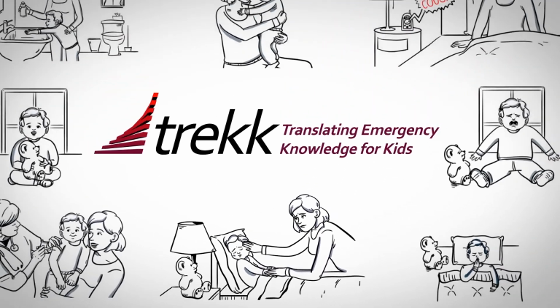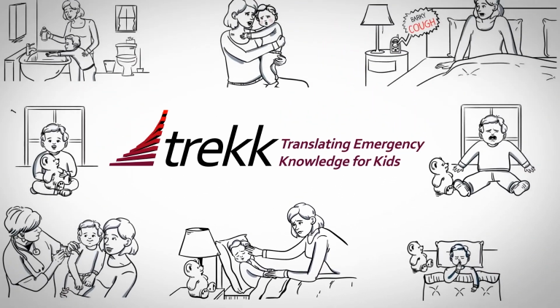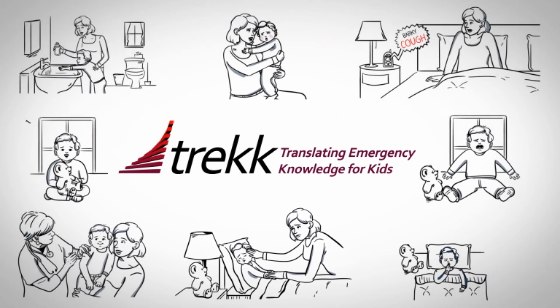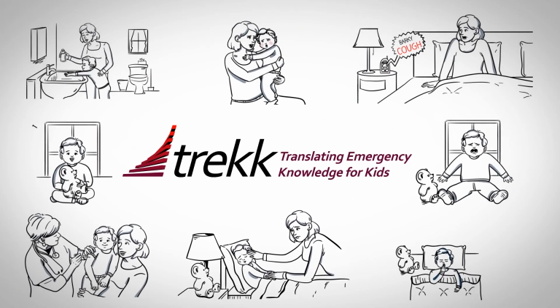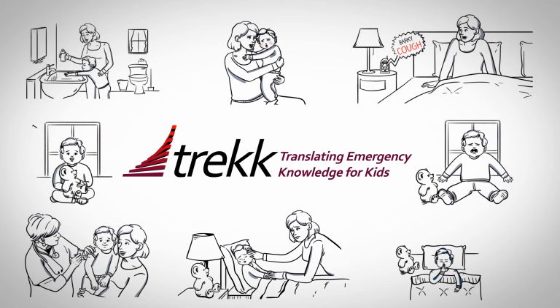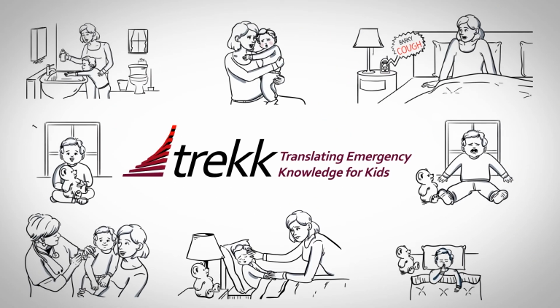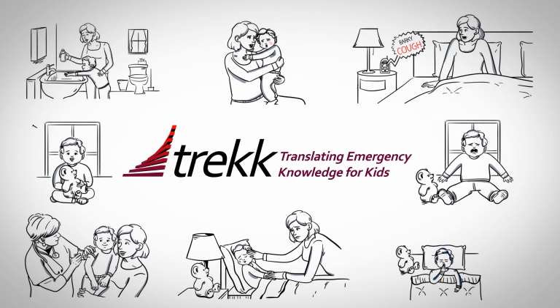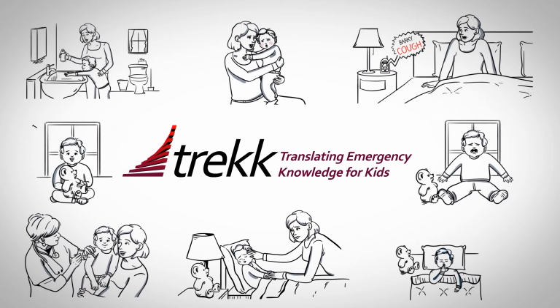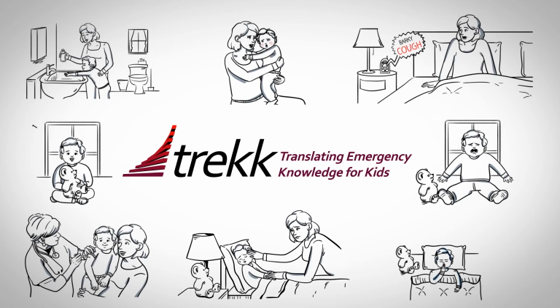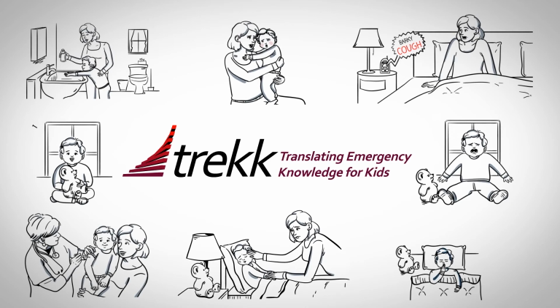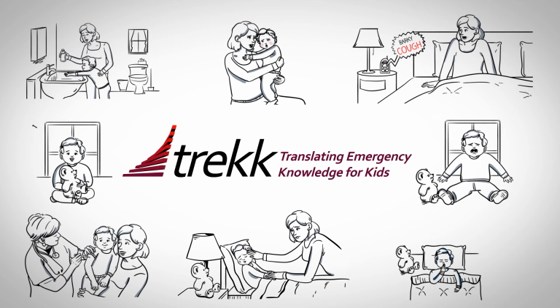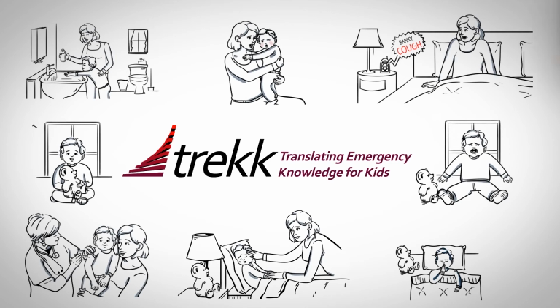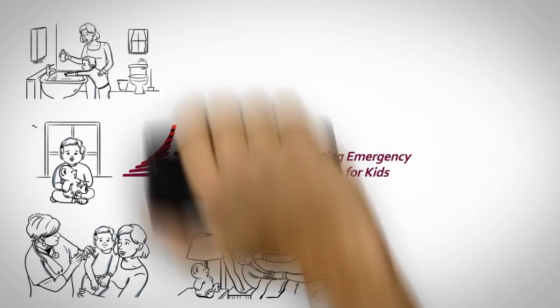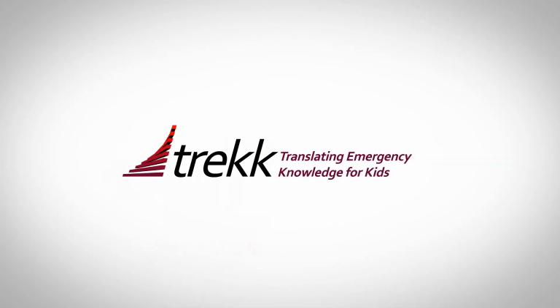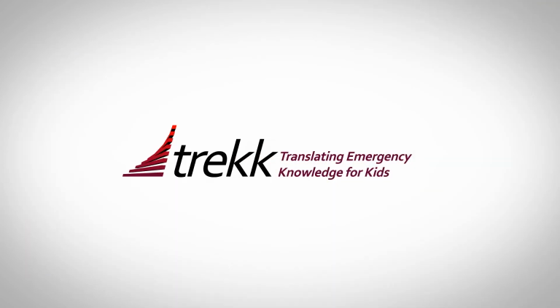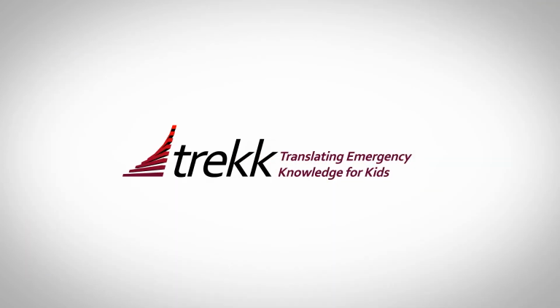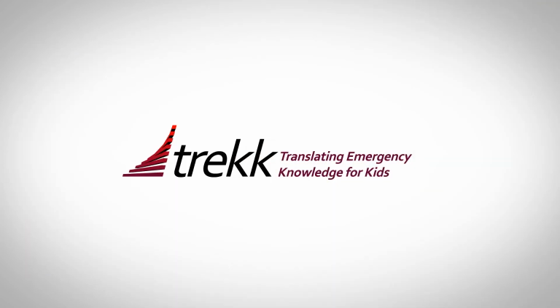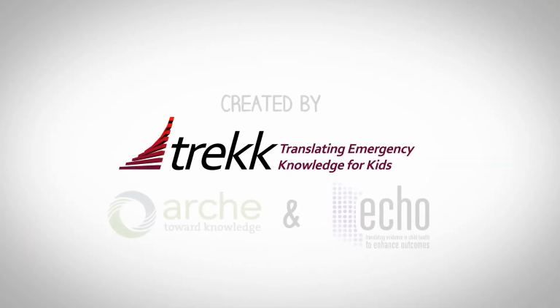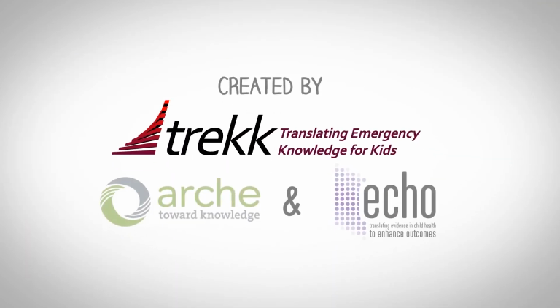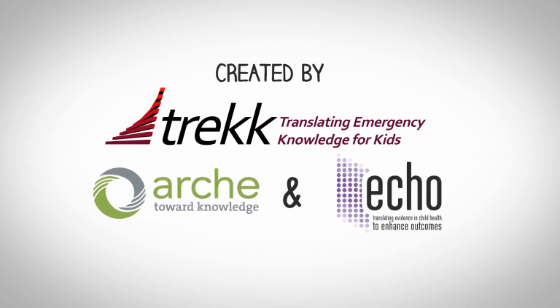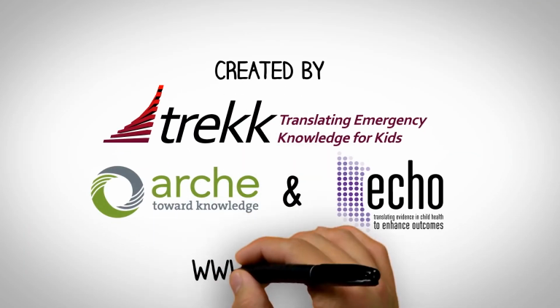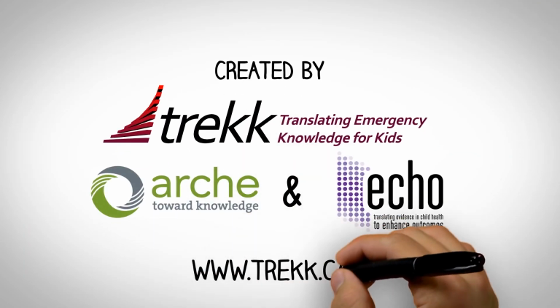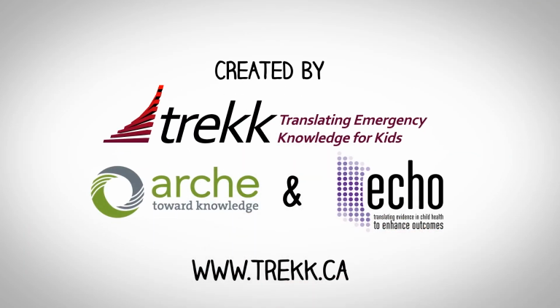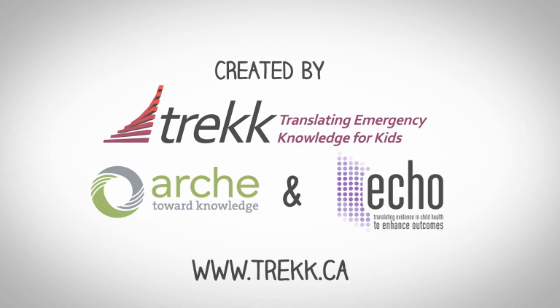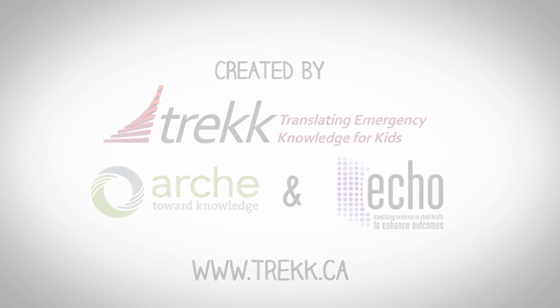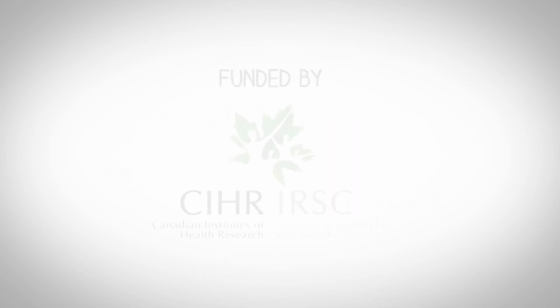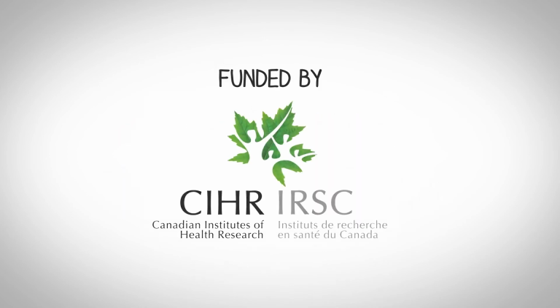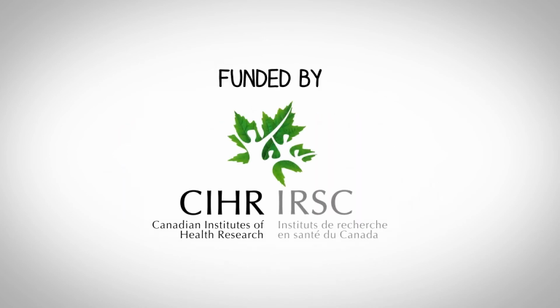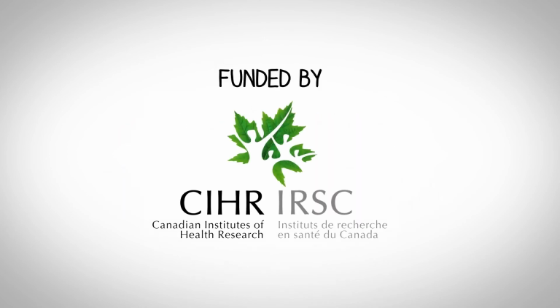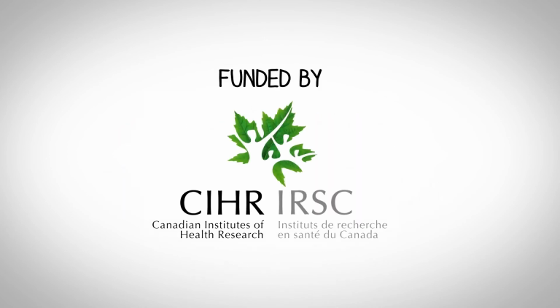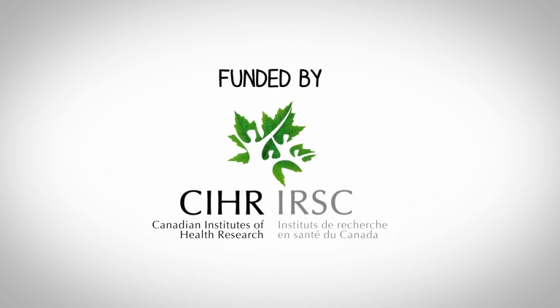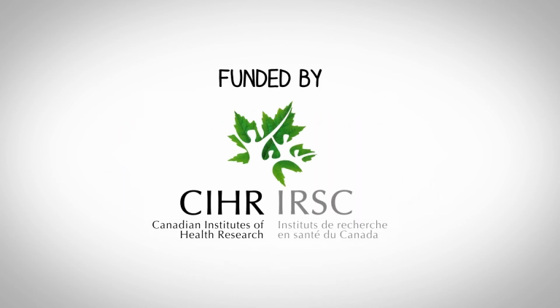We can't tell you not to worry, because that's the natural response of all parents. But with a little knowledge, you can stay calm and help your child get through with no problems. This video was created by TREC, ARCH, and ECHO, and funded by Canadian Institutes of Health Research.